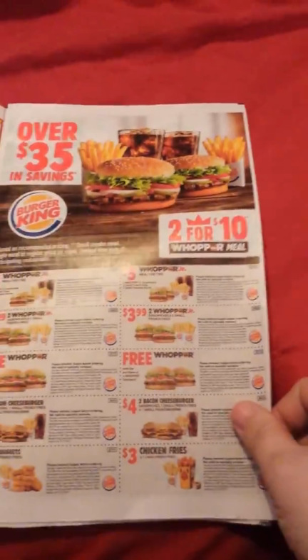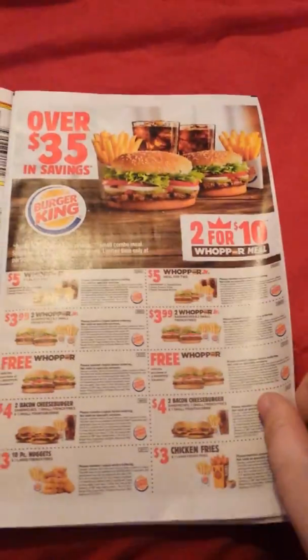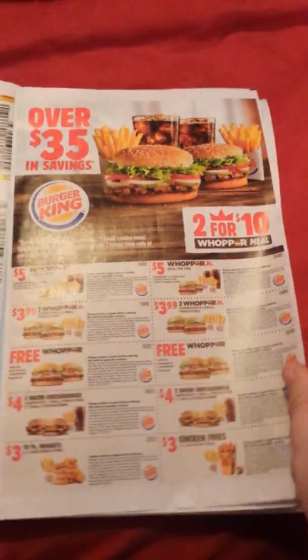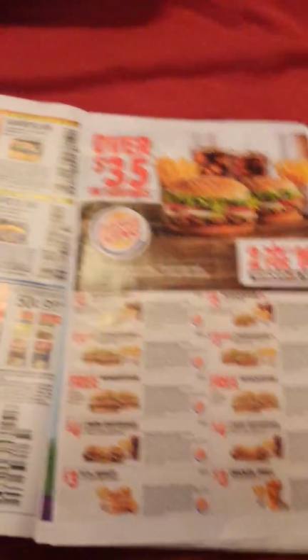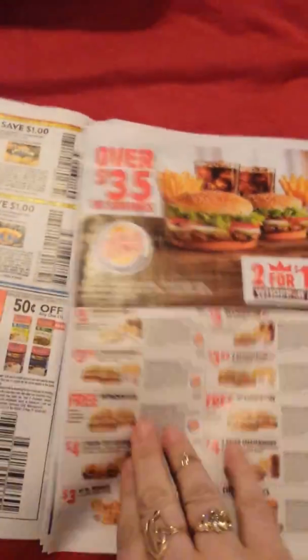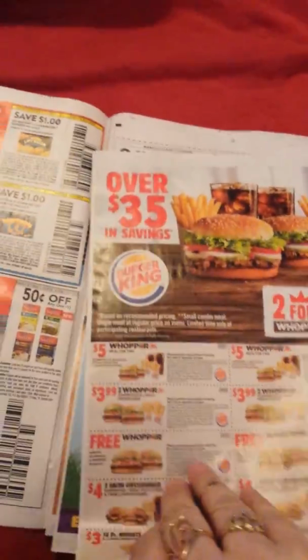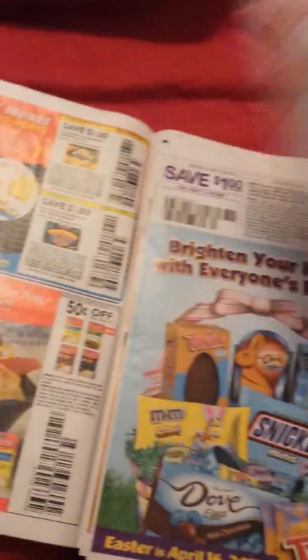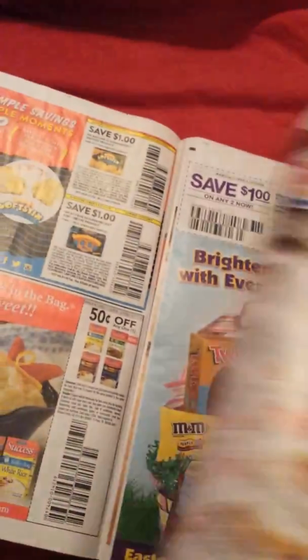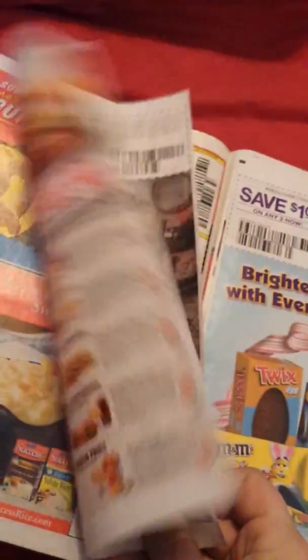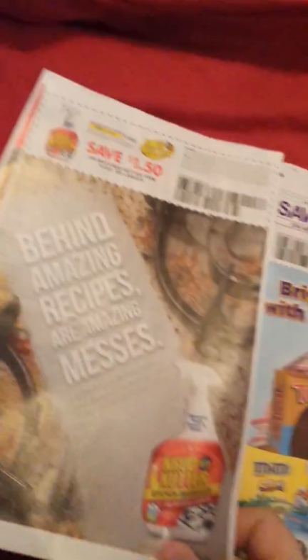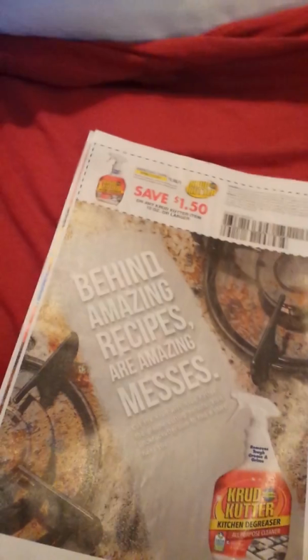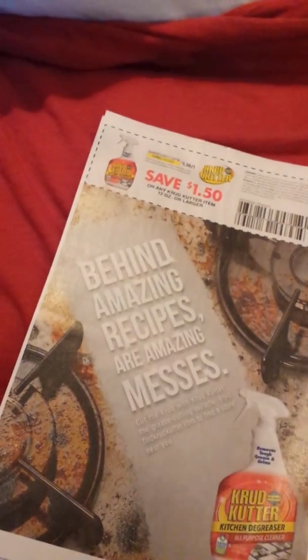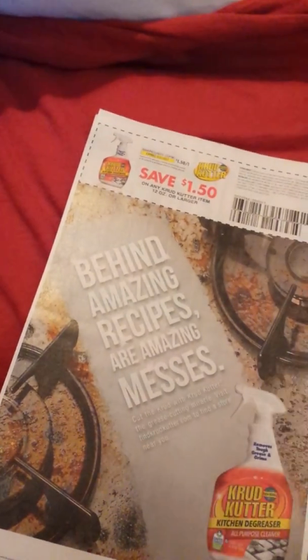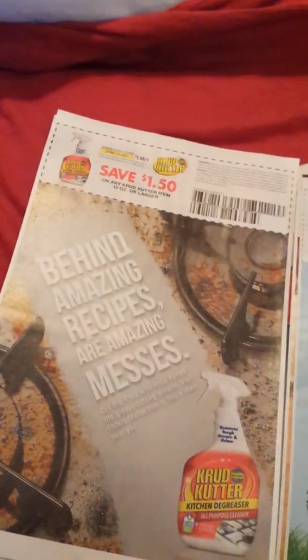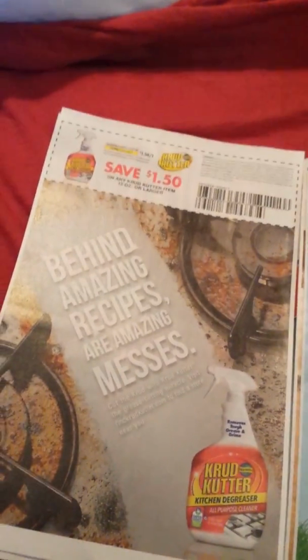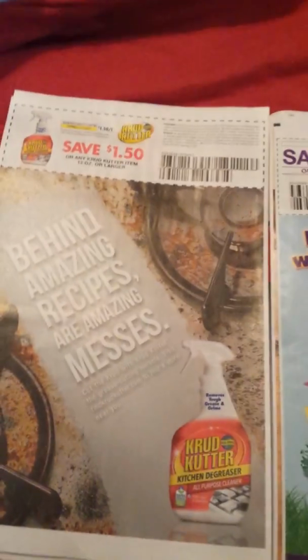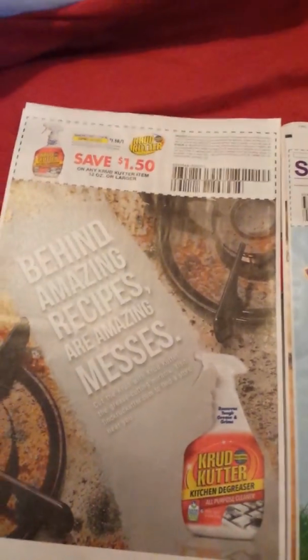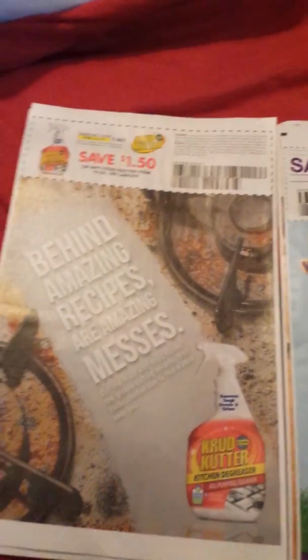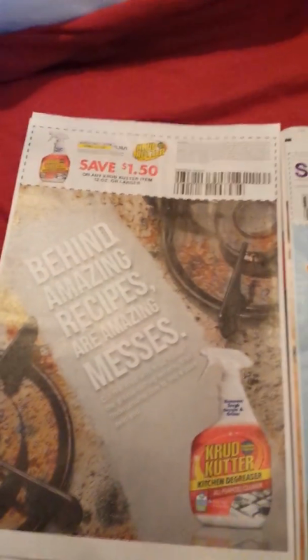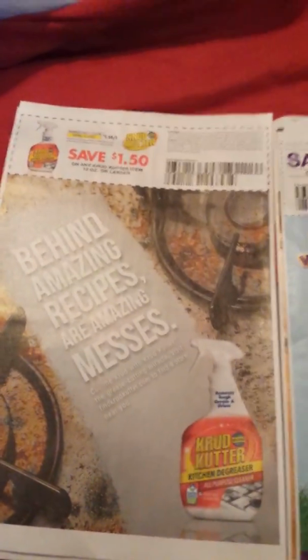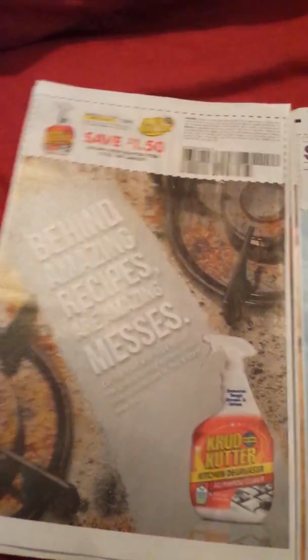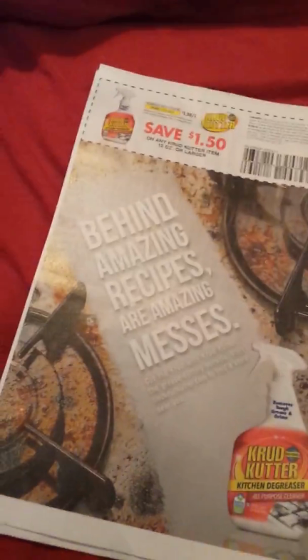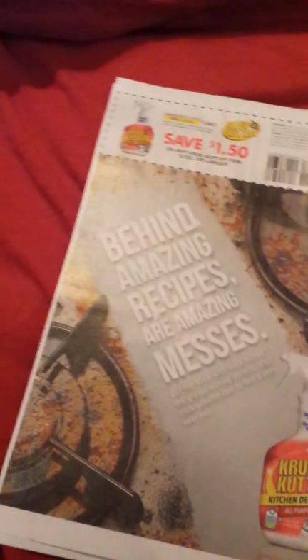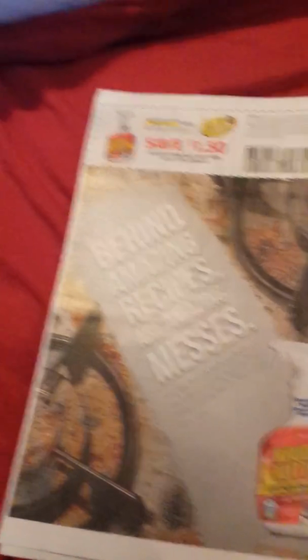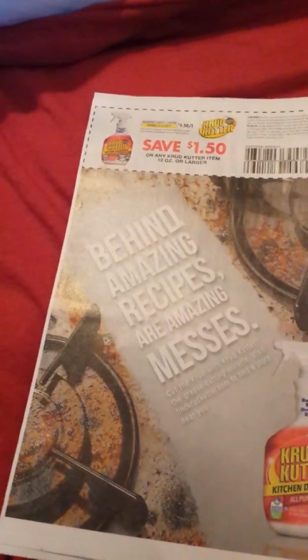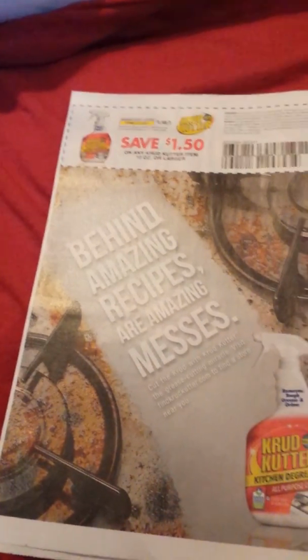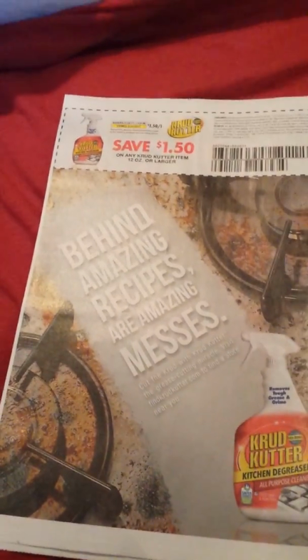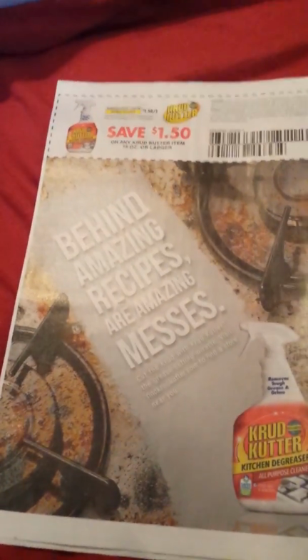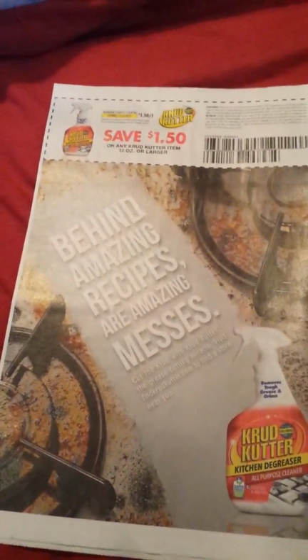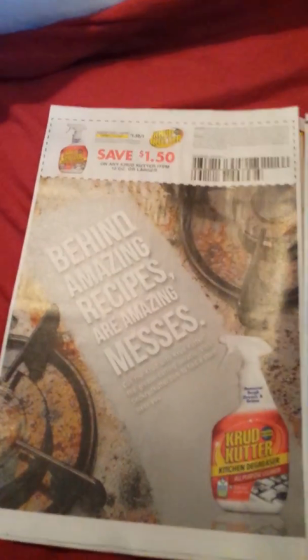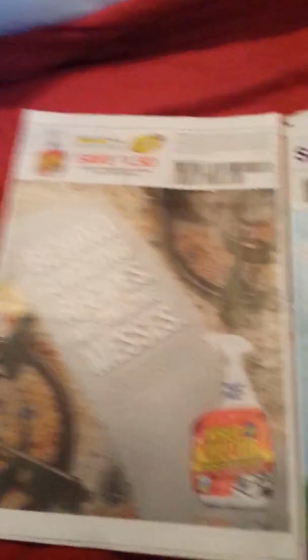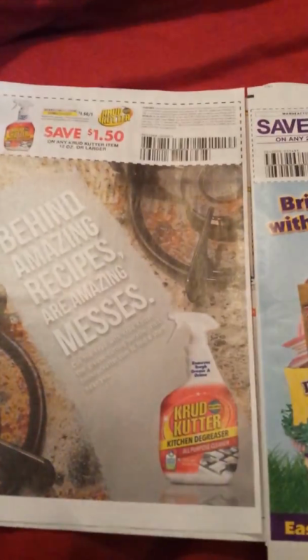Burger King. Some Crud Cutter — $1.50 off. It looks like you can cut right through that, so save $1.50 if you want to do that.